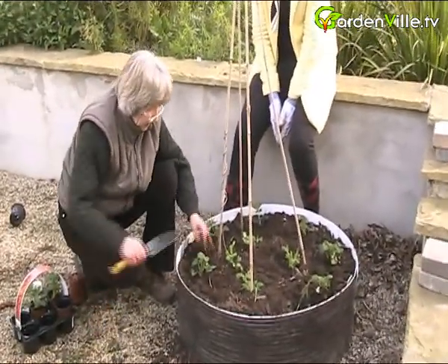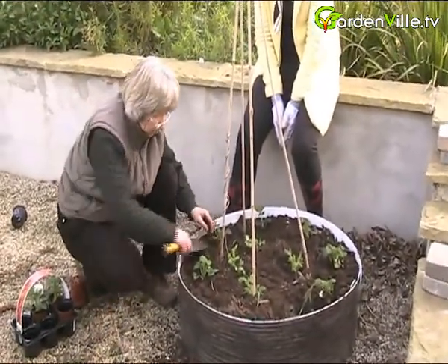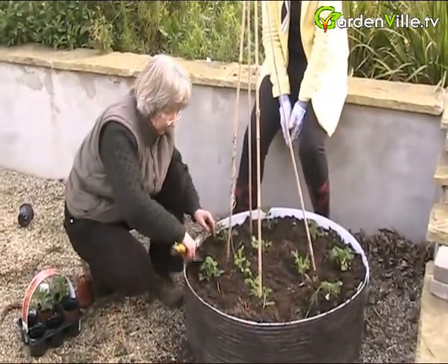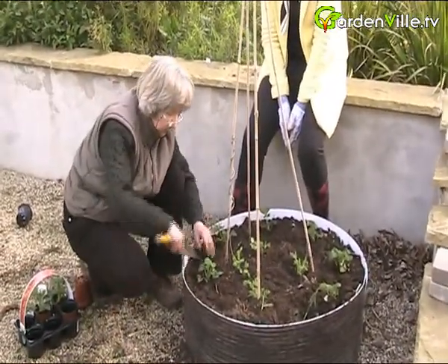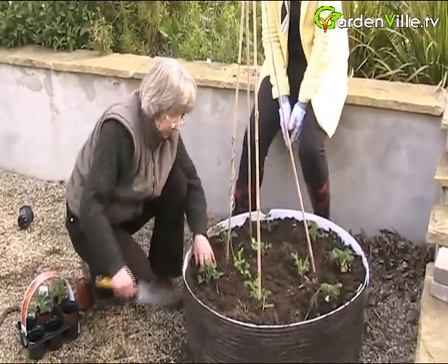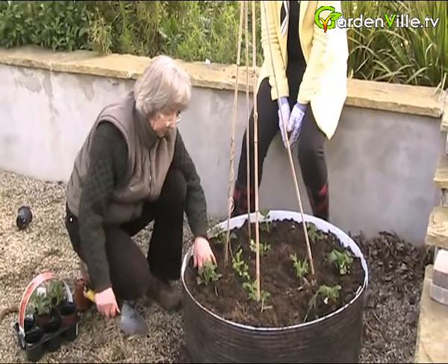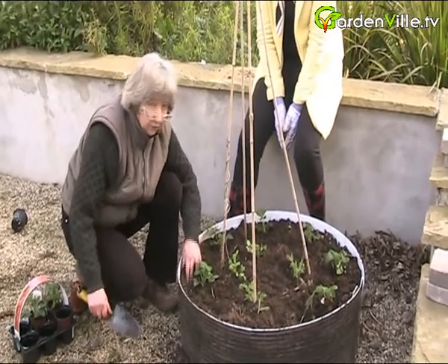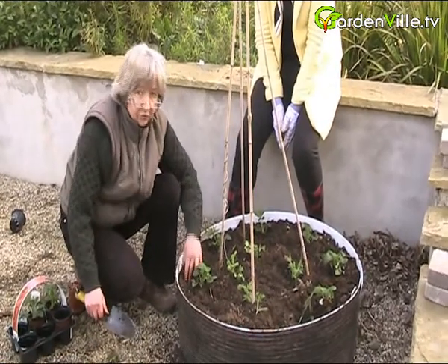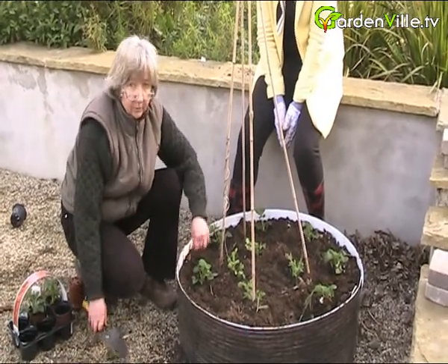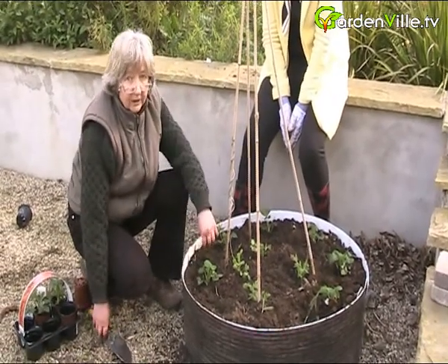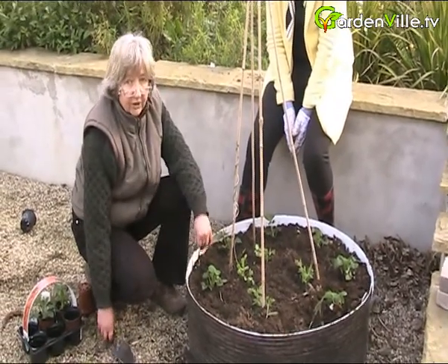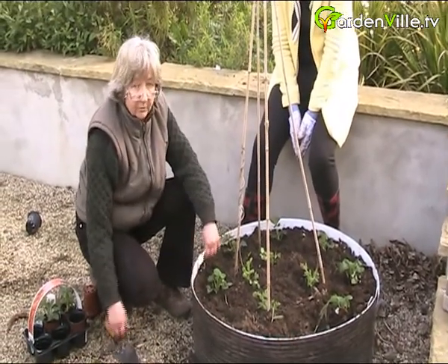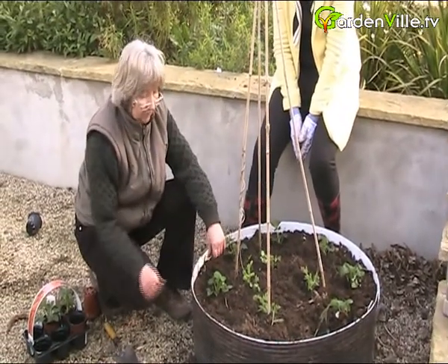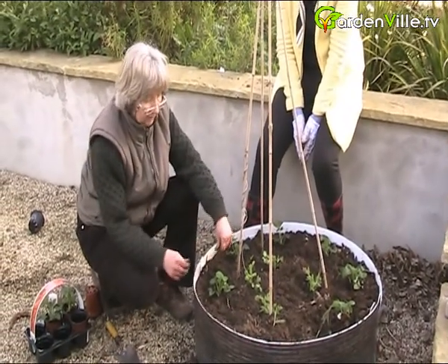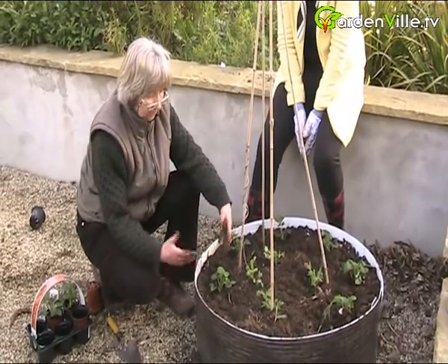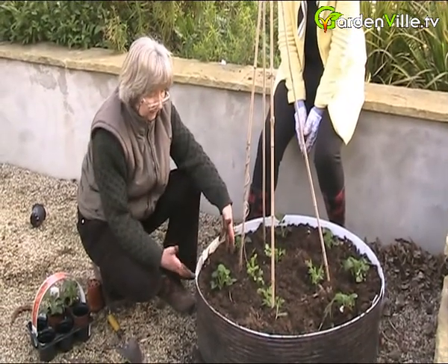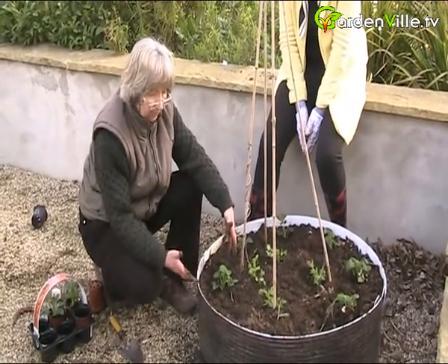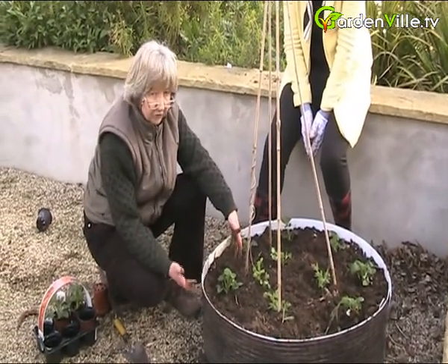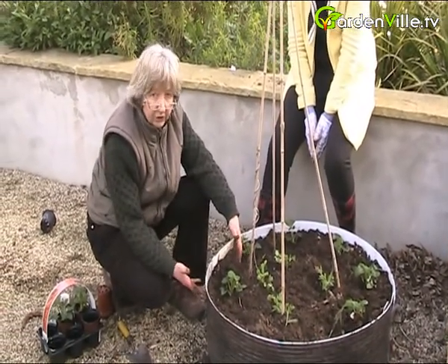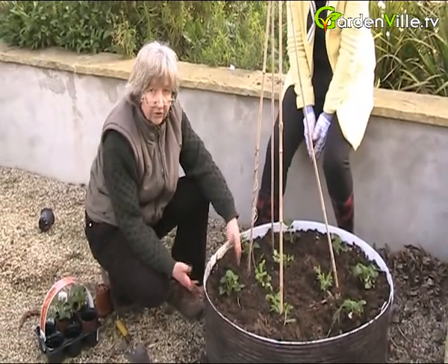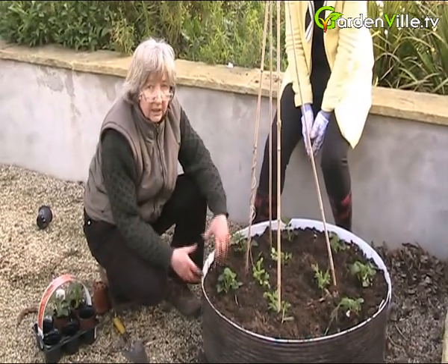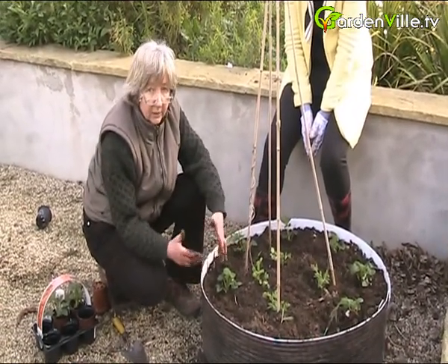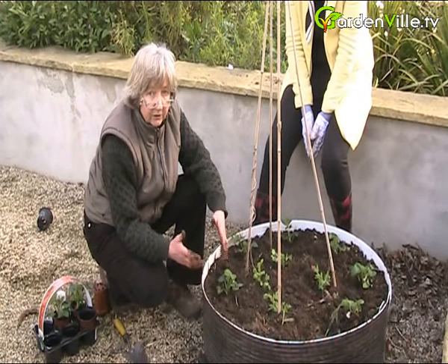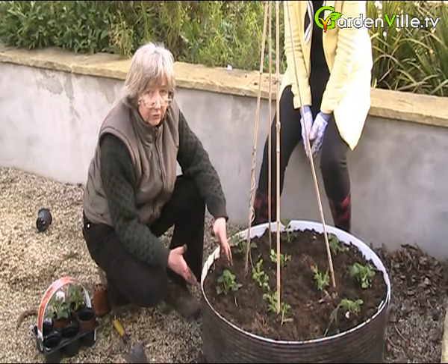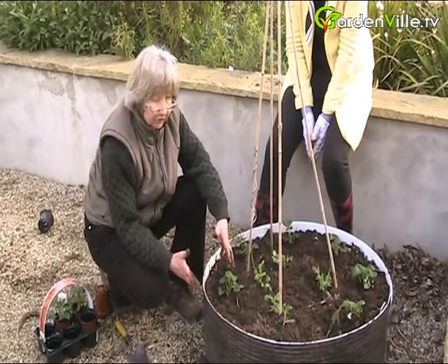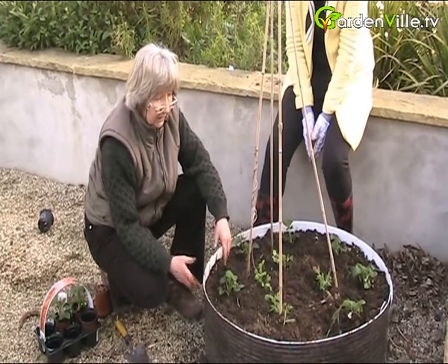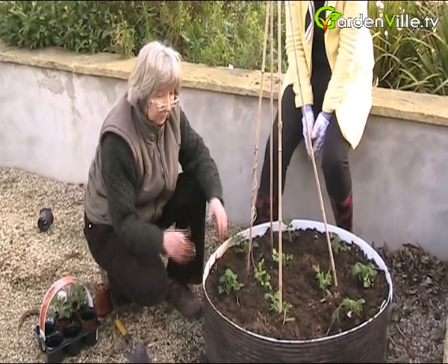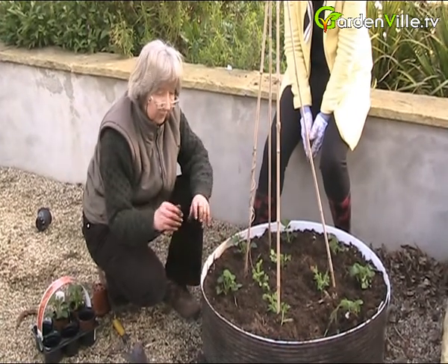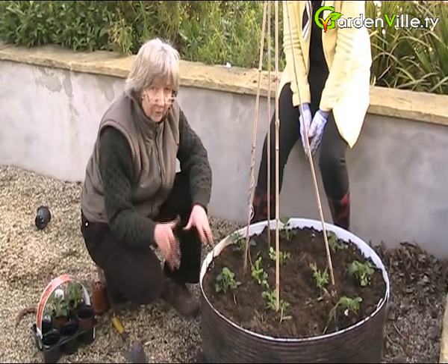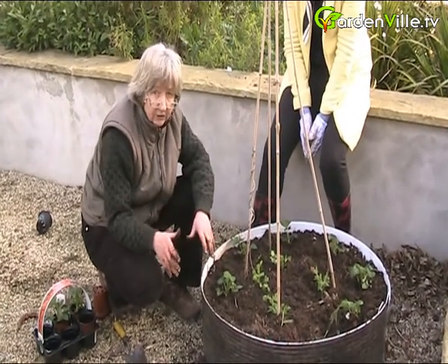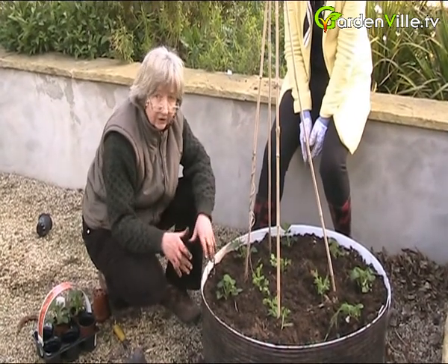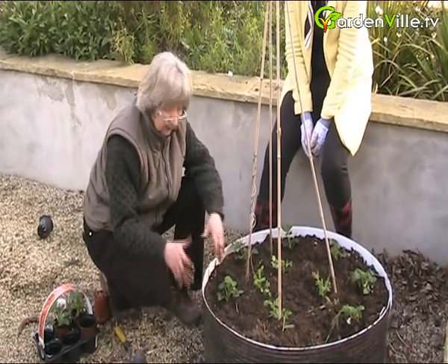Or else what you do is you throw out your strawberry plants after about three to four years and you buy a new lot and put them somewhere else in the garden.